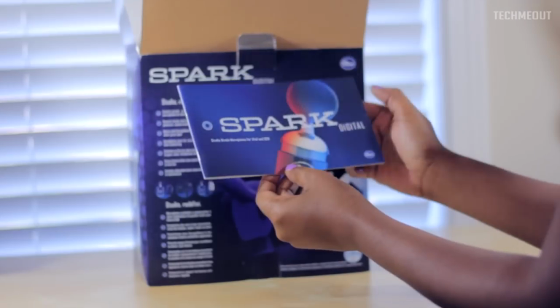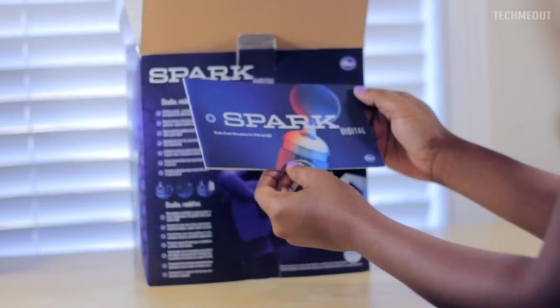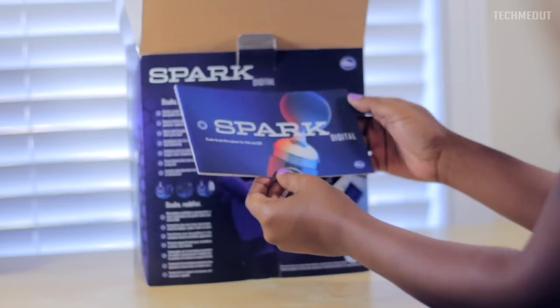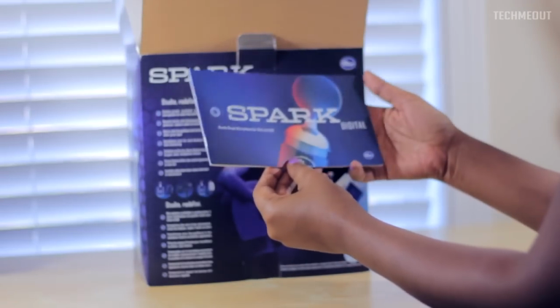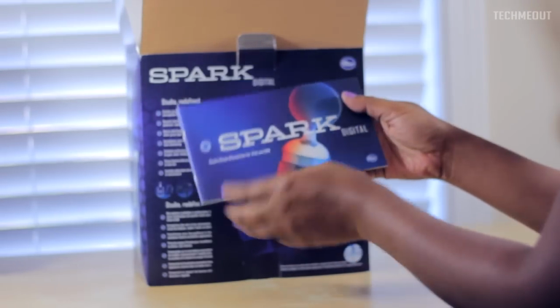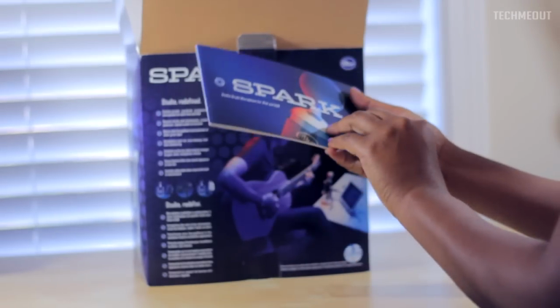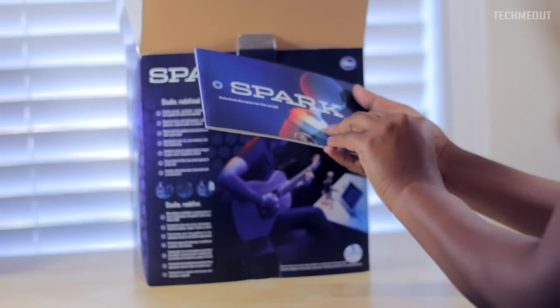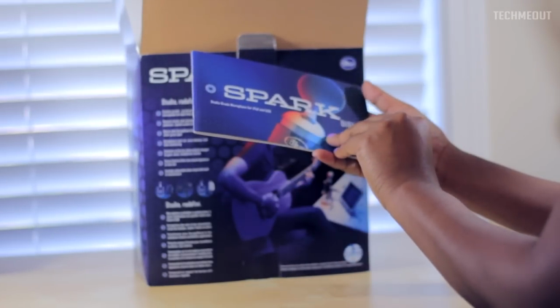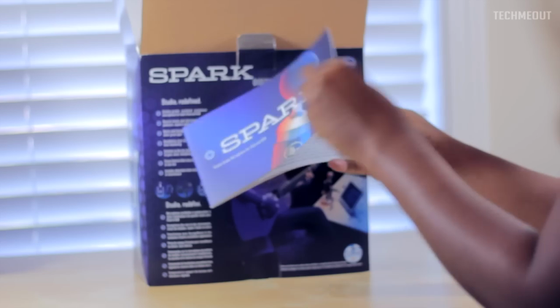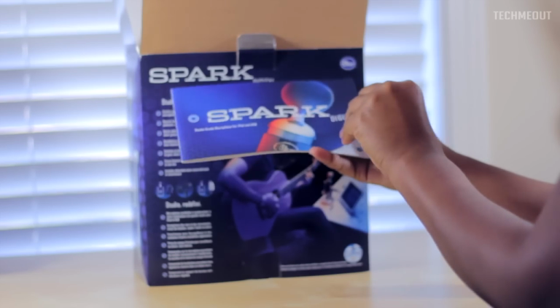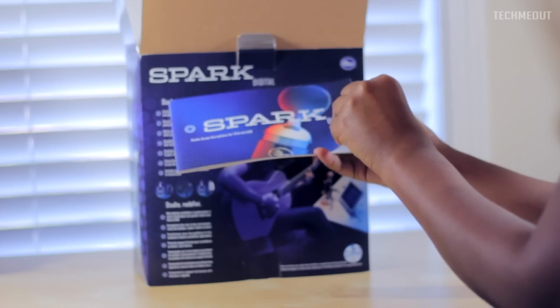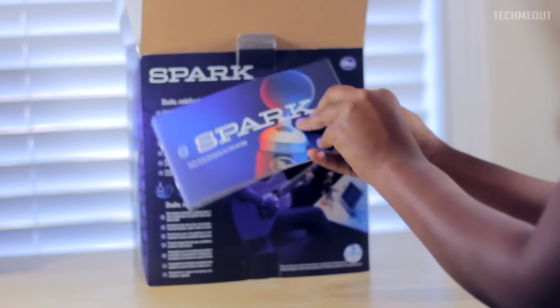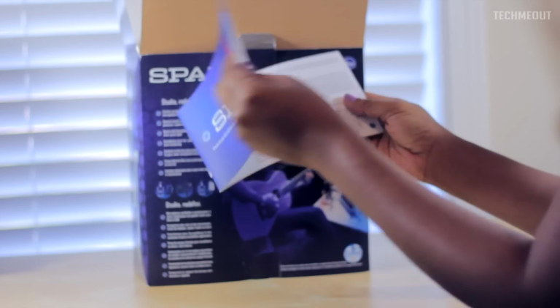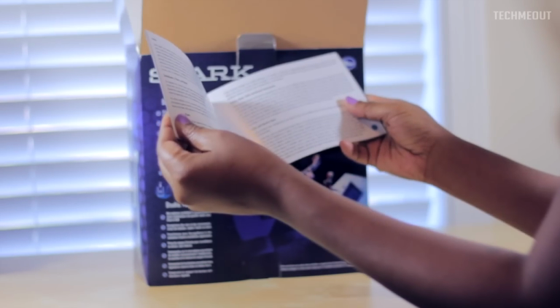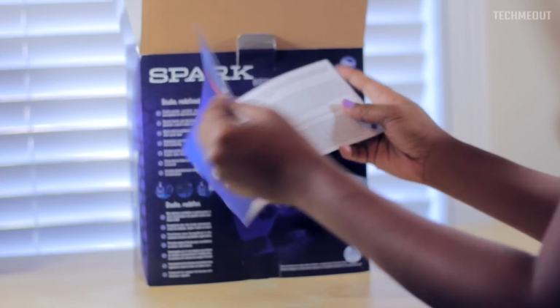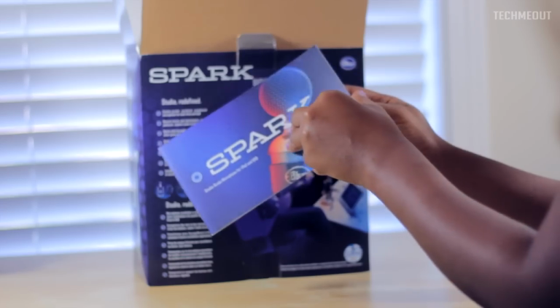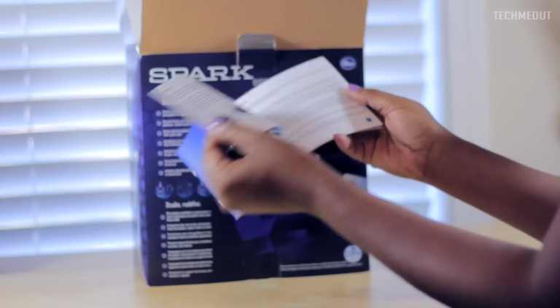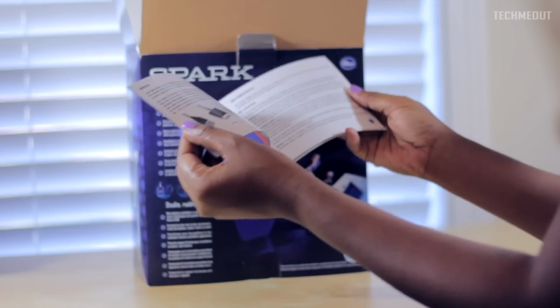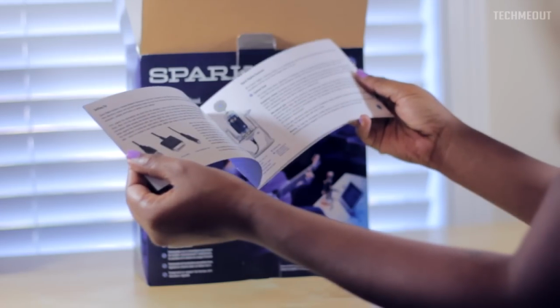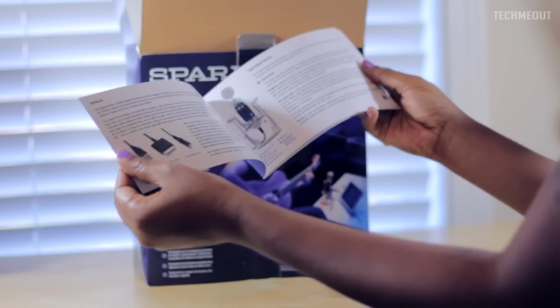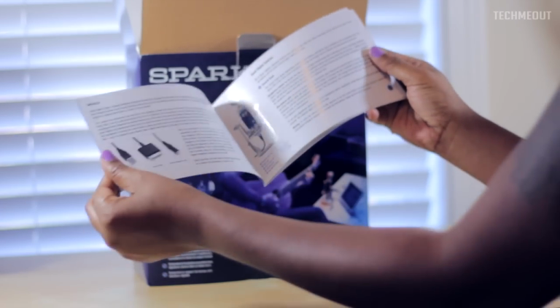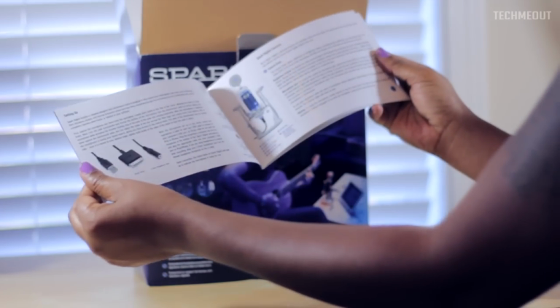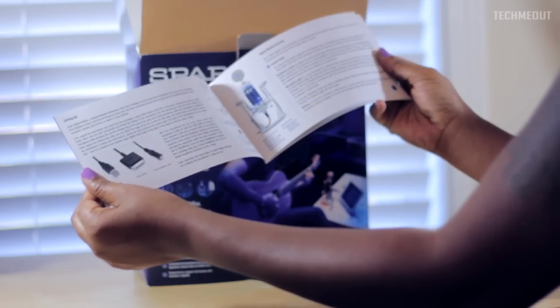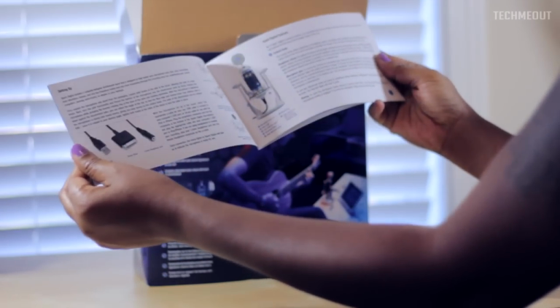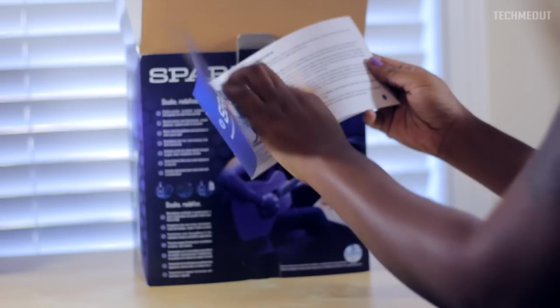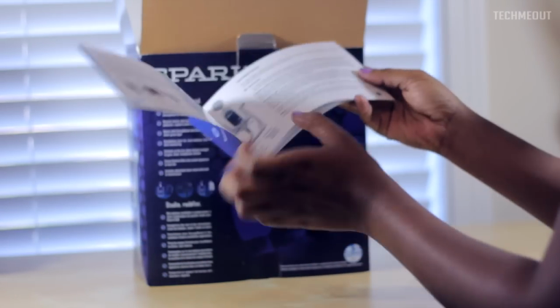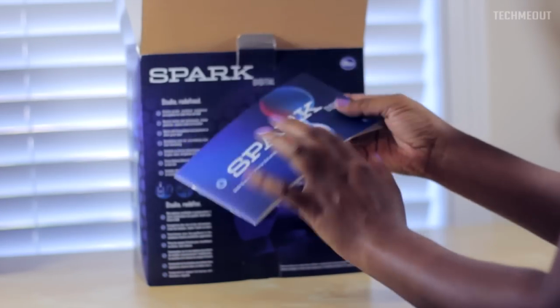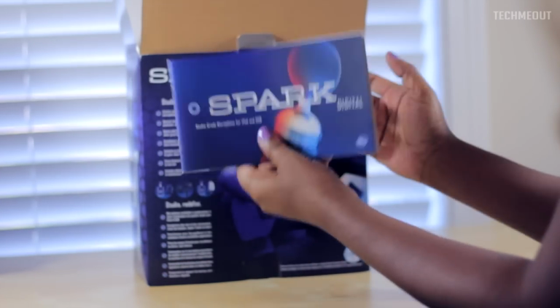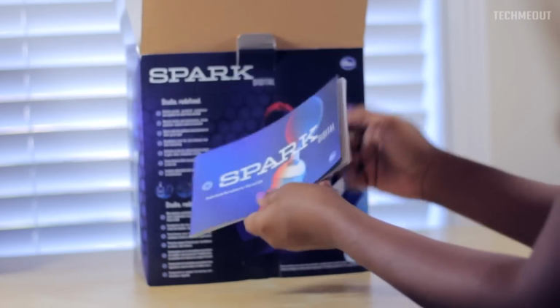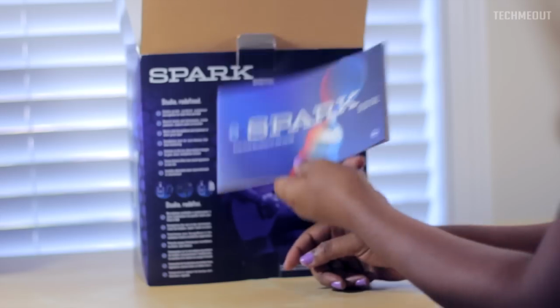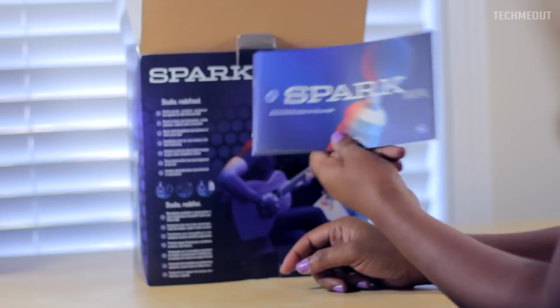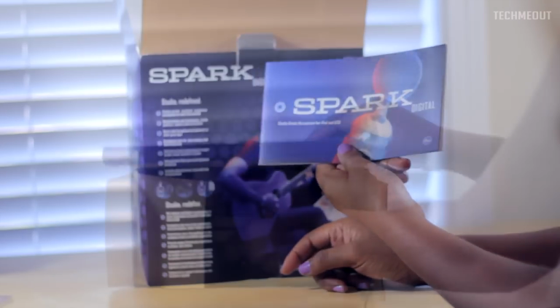Inside we have the Spark Digital Manual. It gives you some information about the microphone and how it can be used, and it also tells you about the cables and the microphone itself. So that's the information pamphlet.